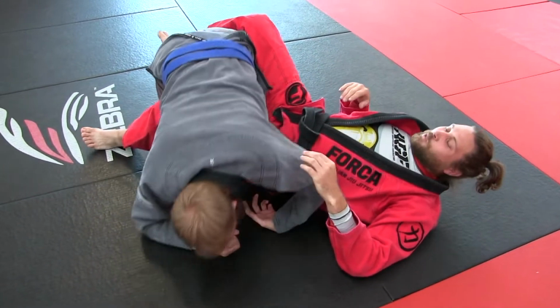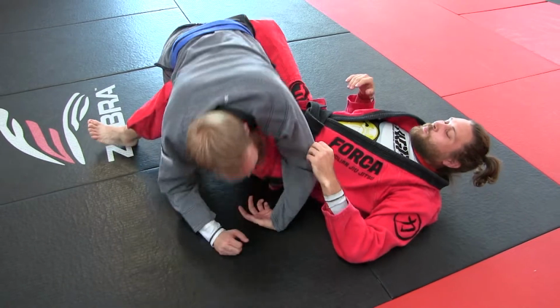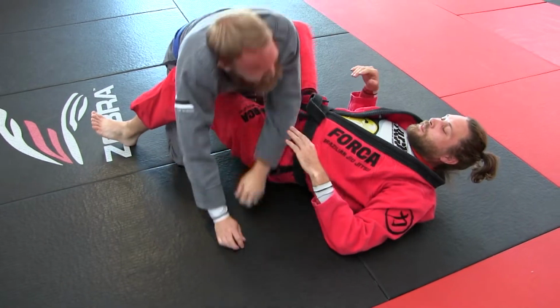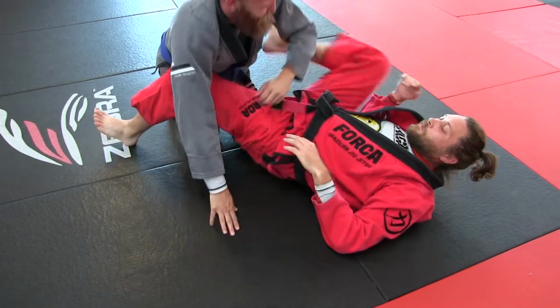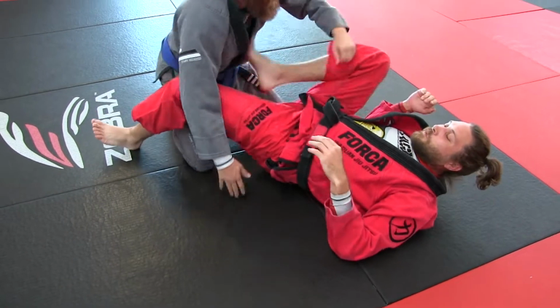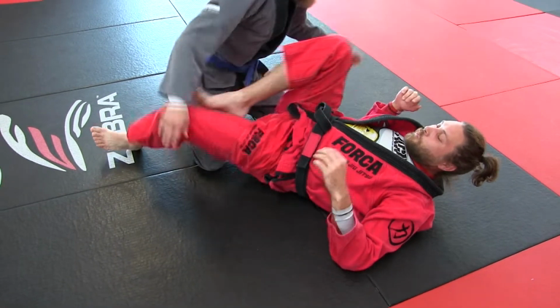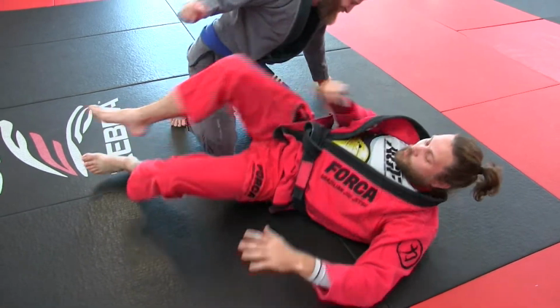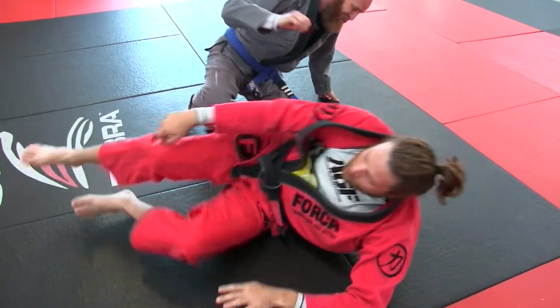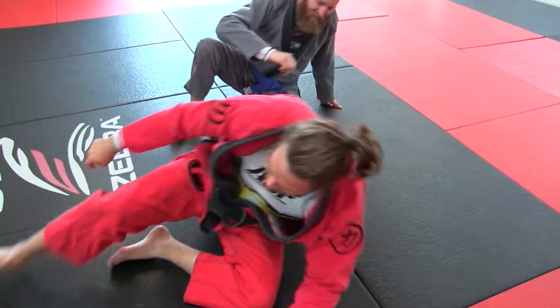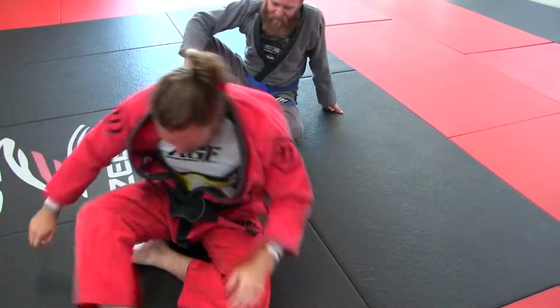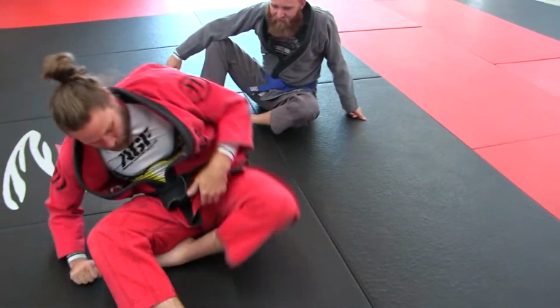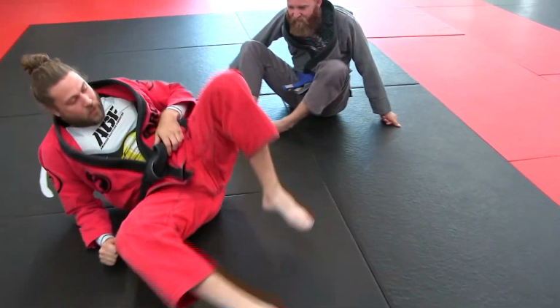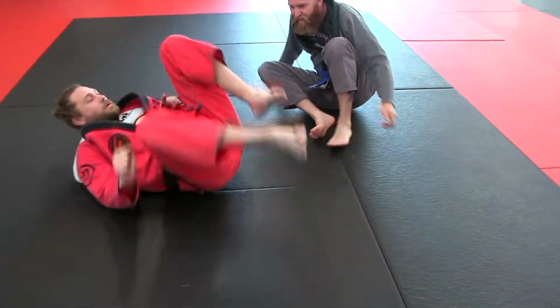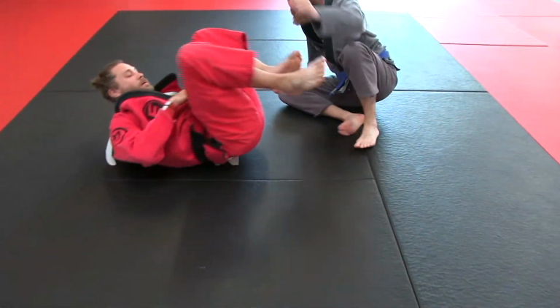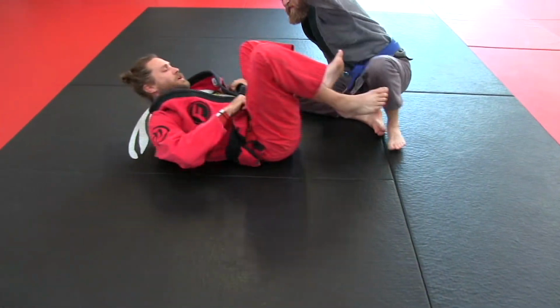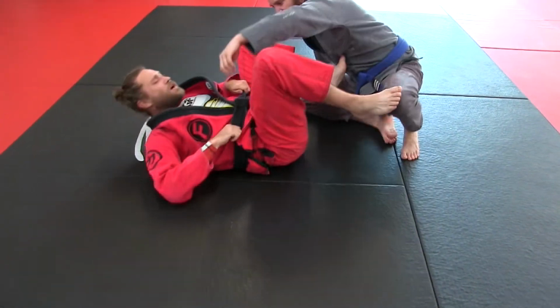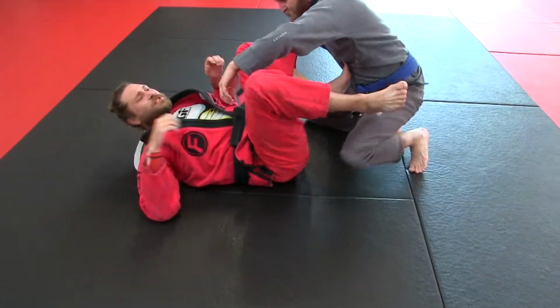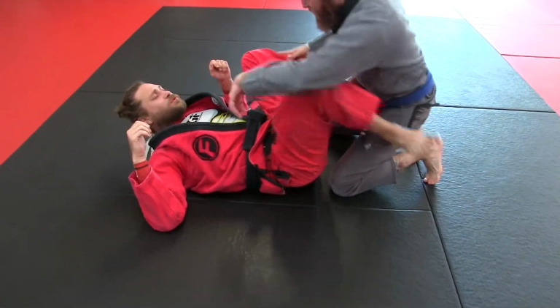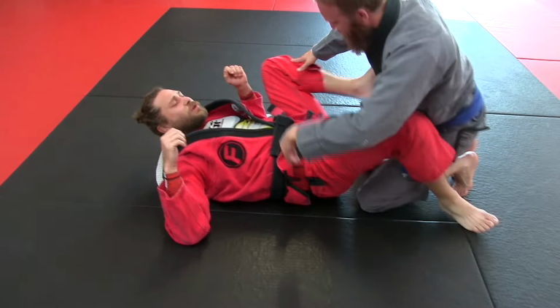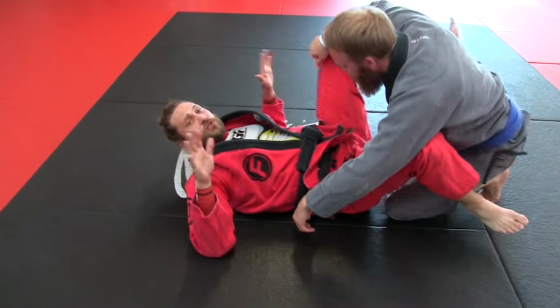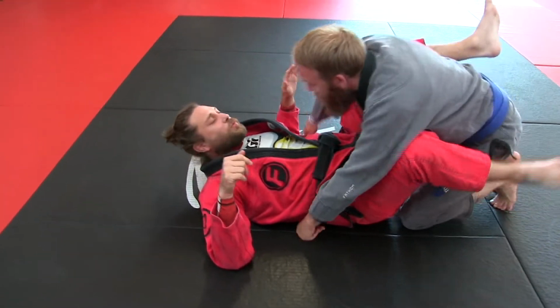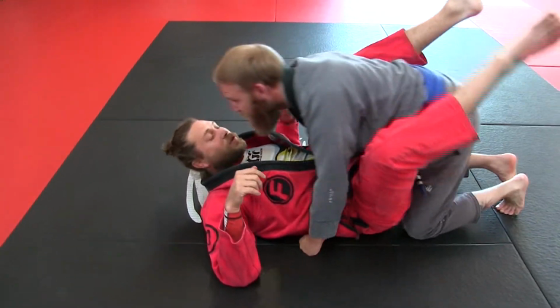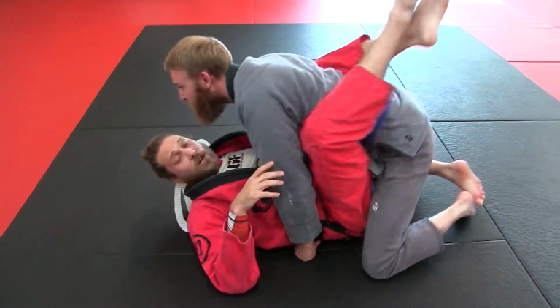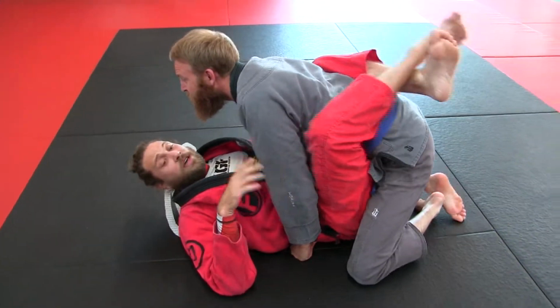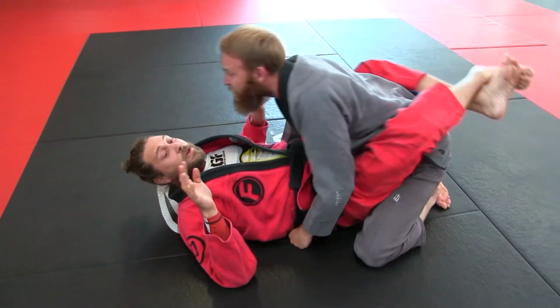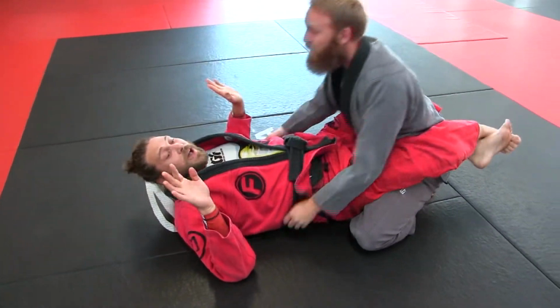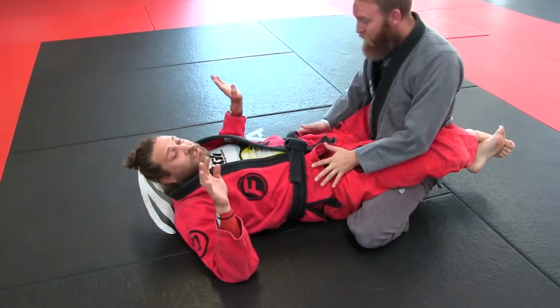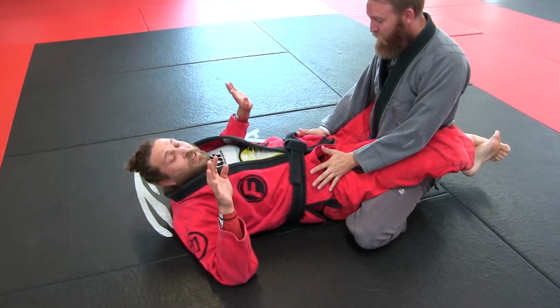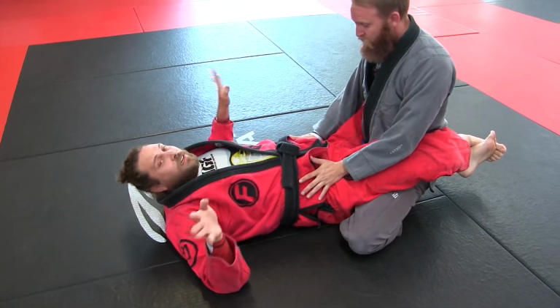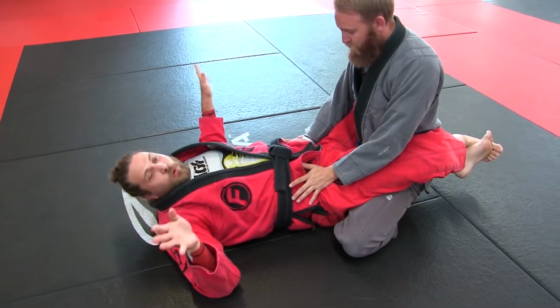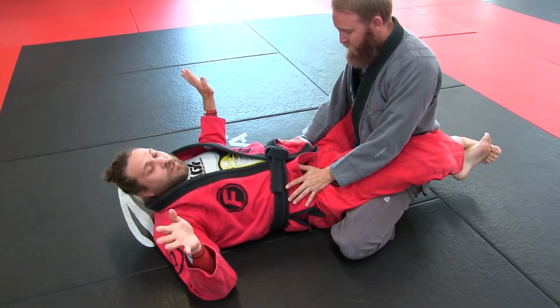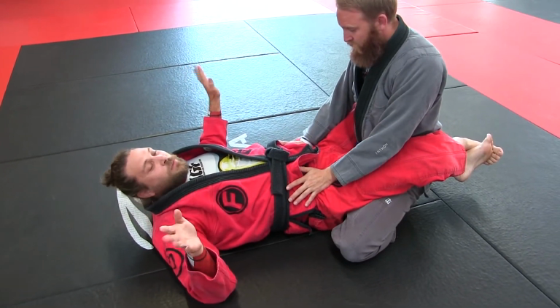One more time on that. Hip bump, sit-up sweep, kimura sweep, whatever you want to call it — hip heist — that's four different names.